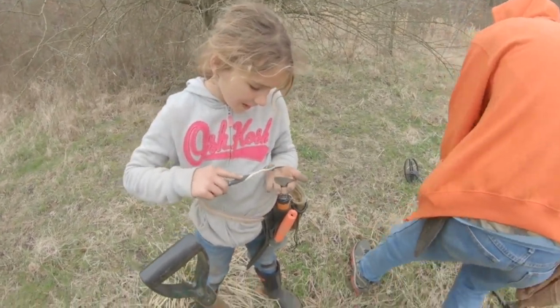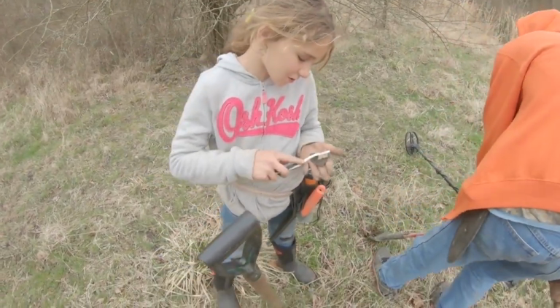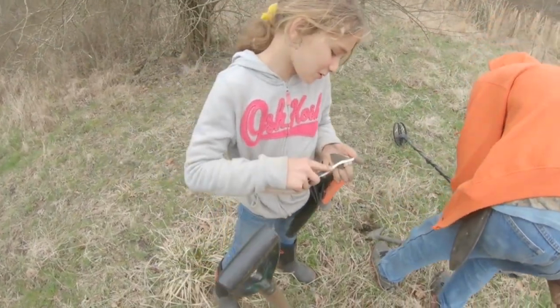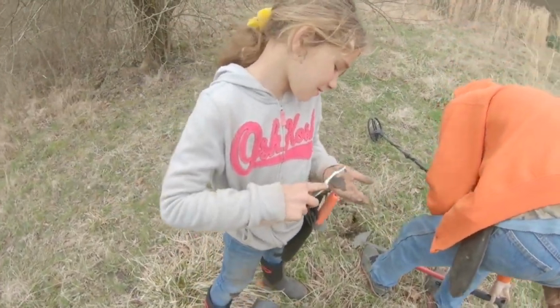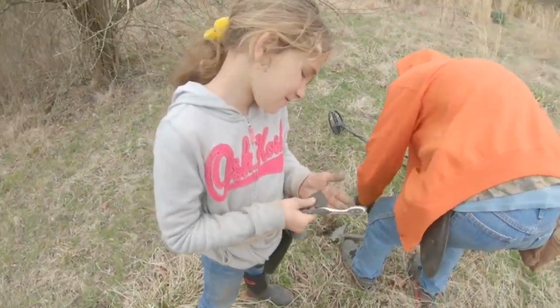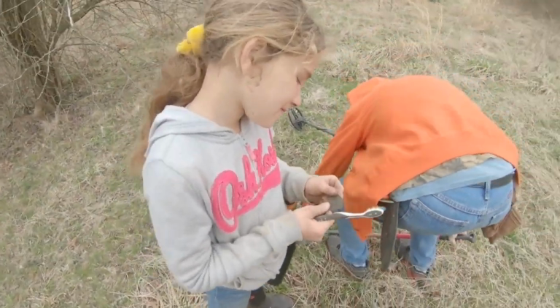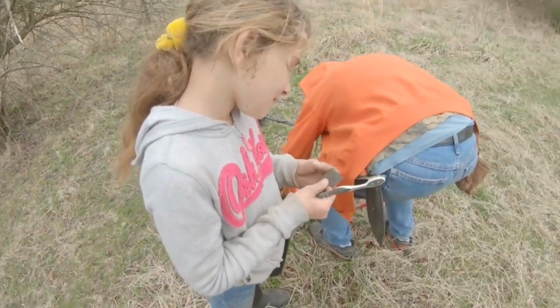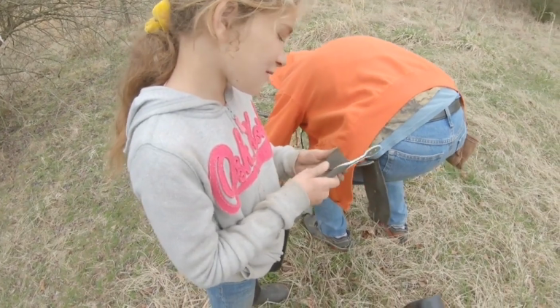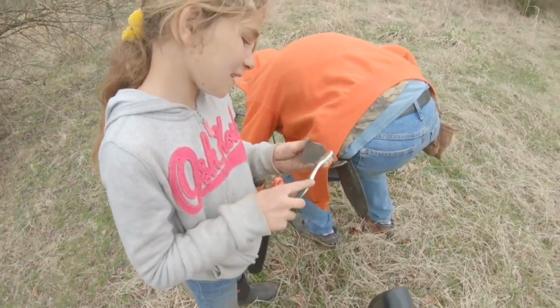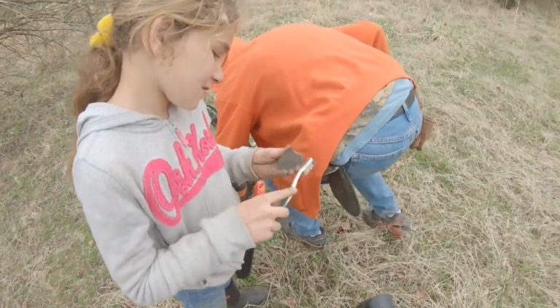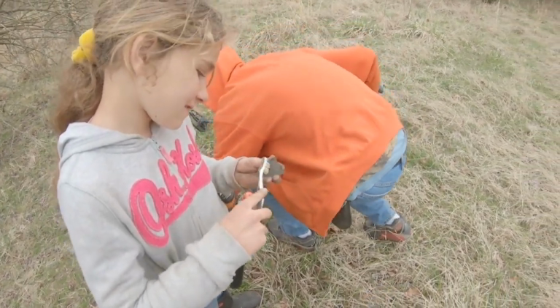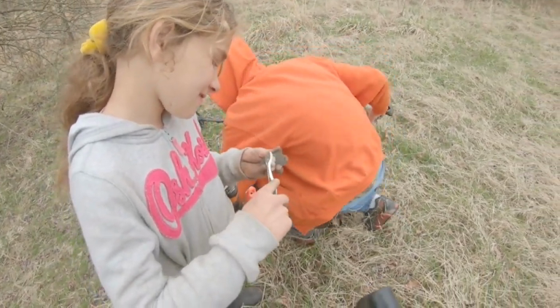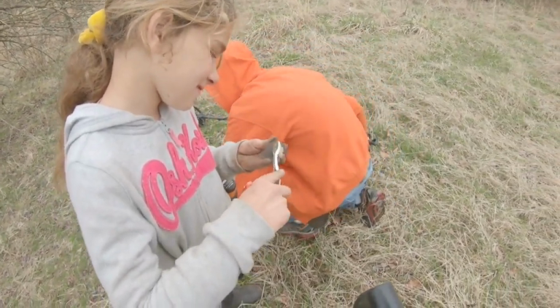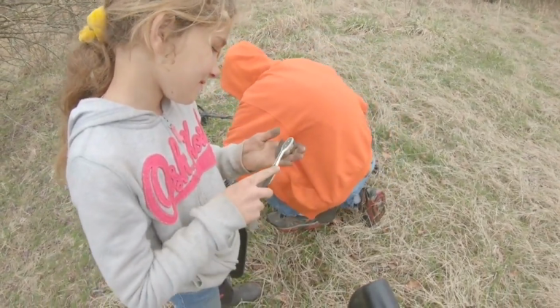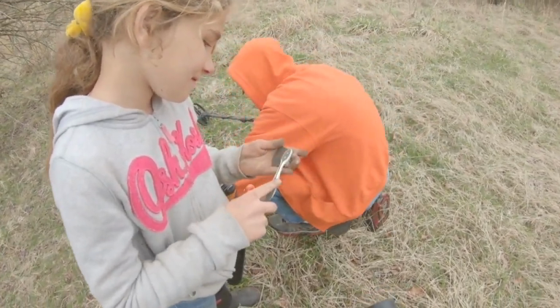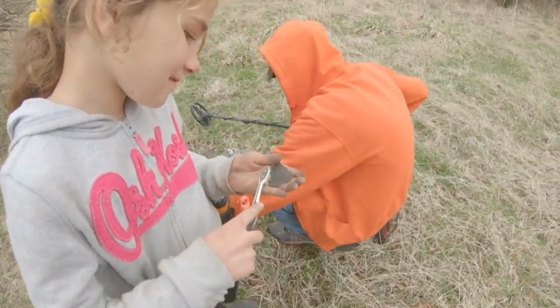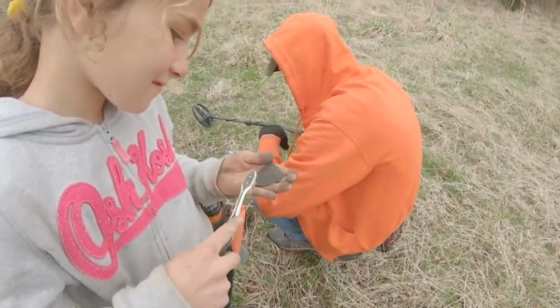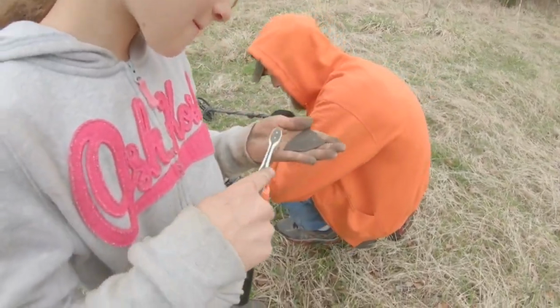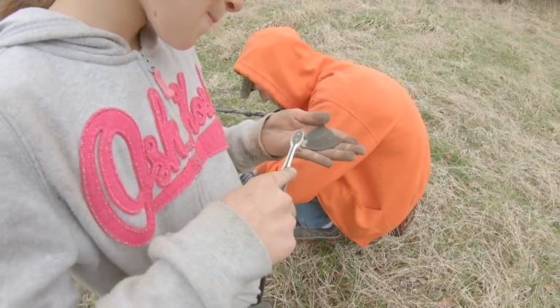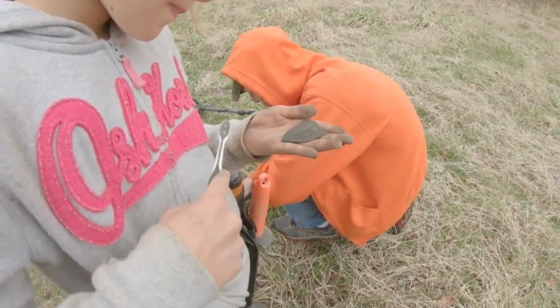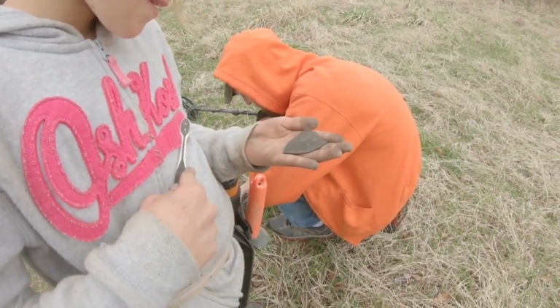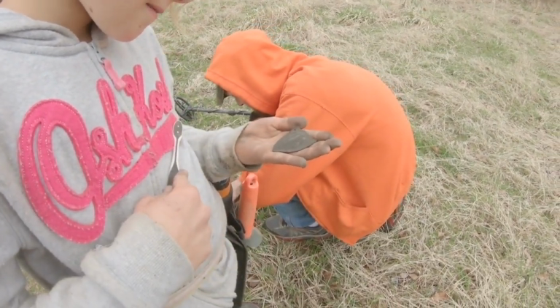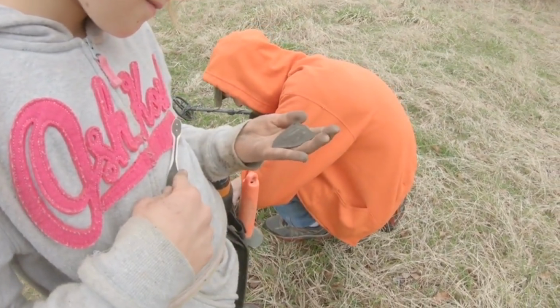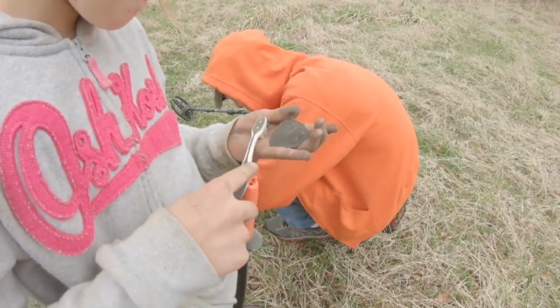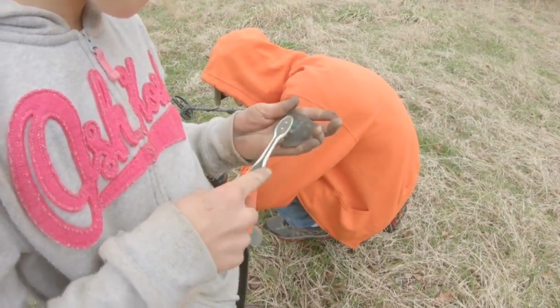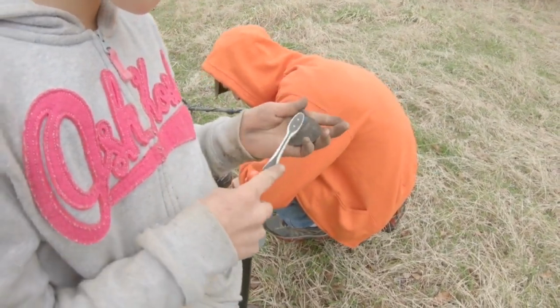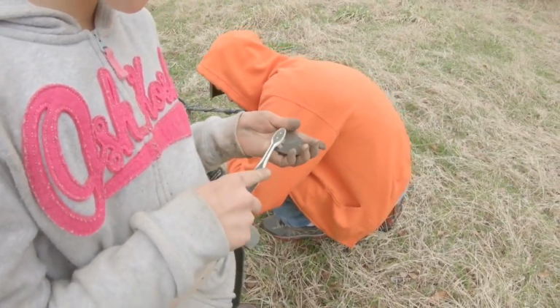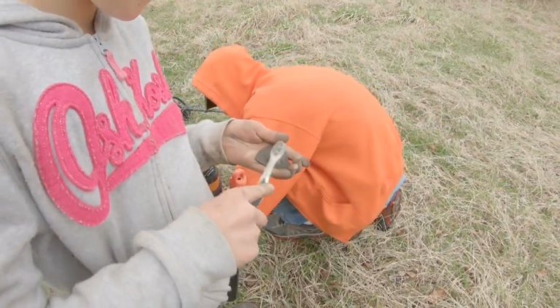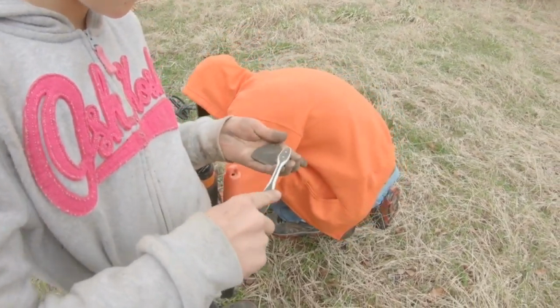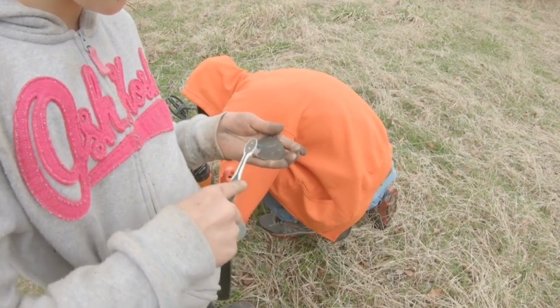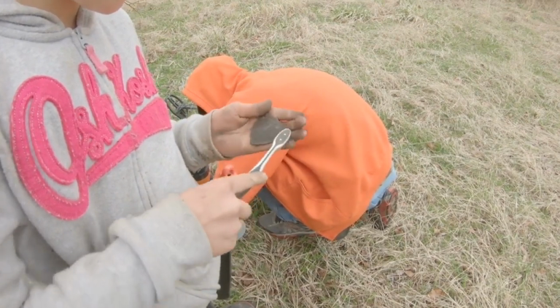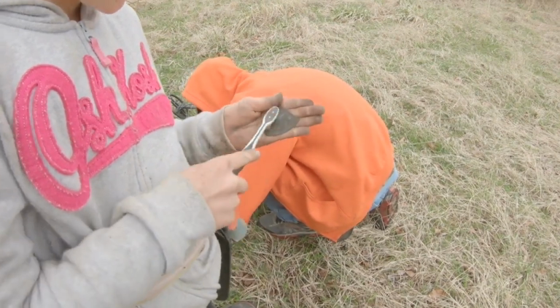I thought it was cooler than a button. It'd be cooler if it had an eagle on it. Well, it may be cooler than what we're thinking if we can figure out what it is.